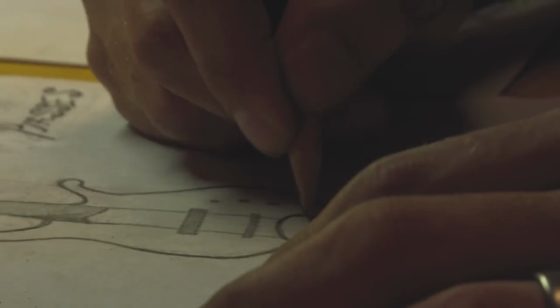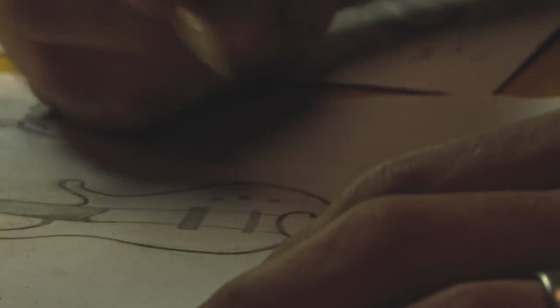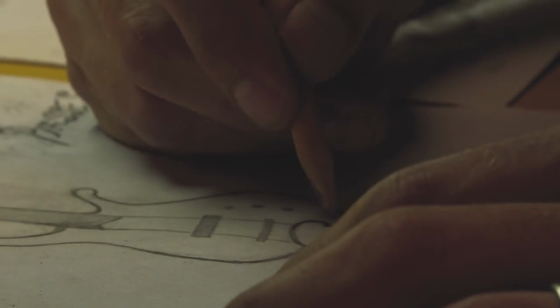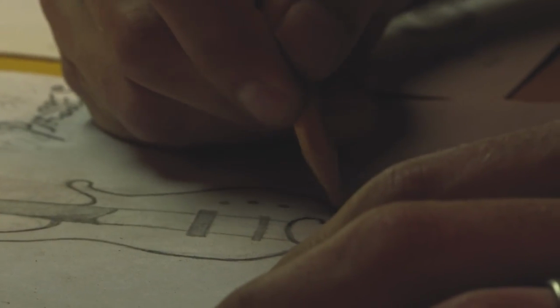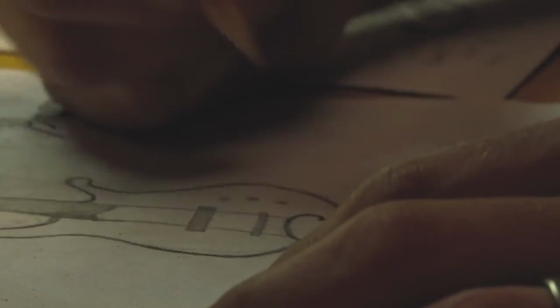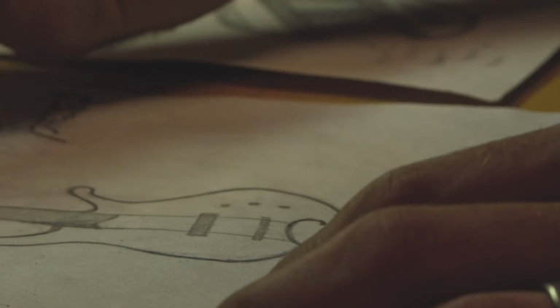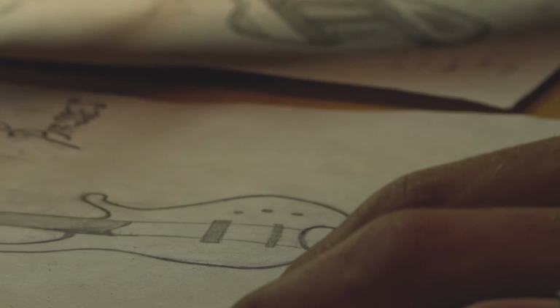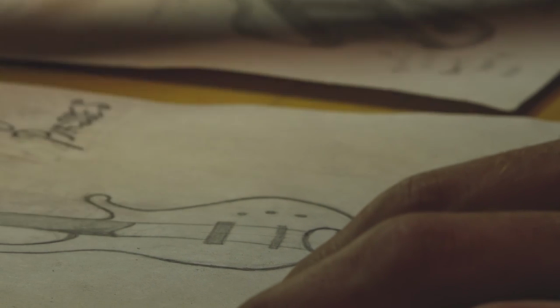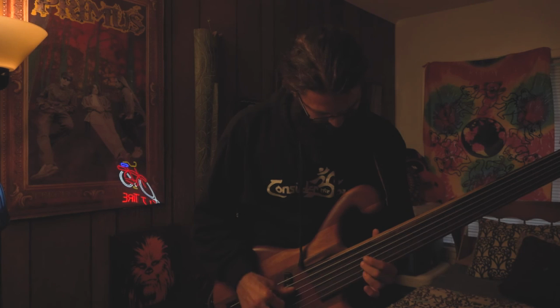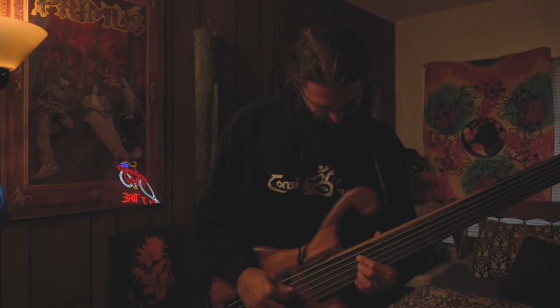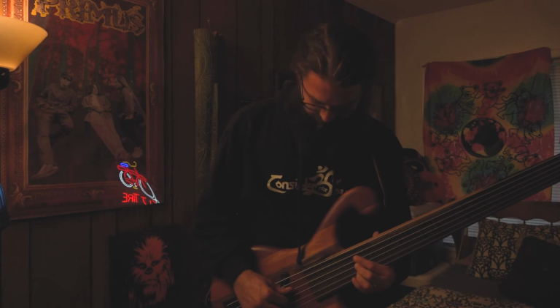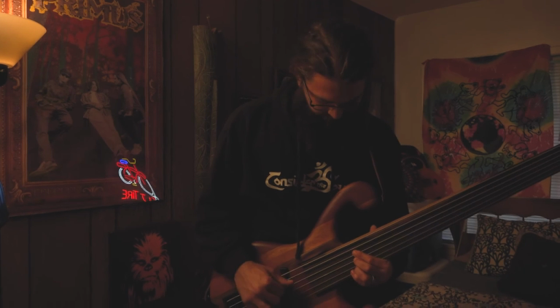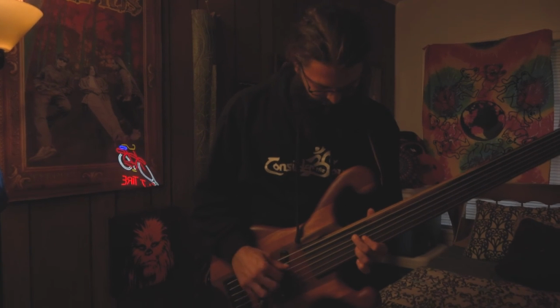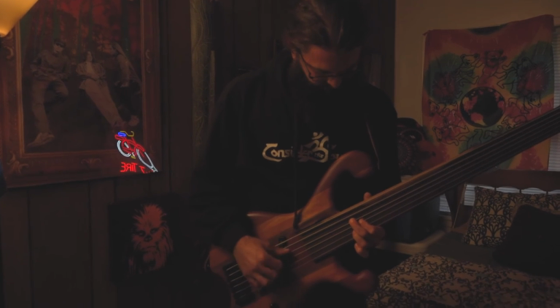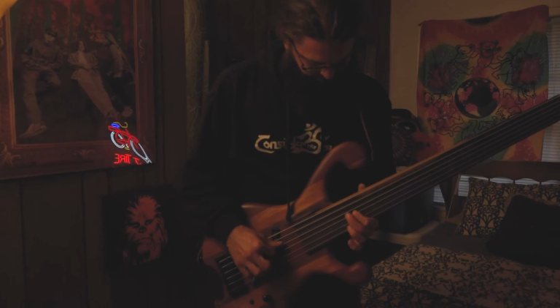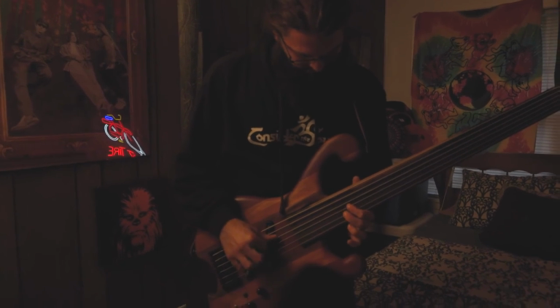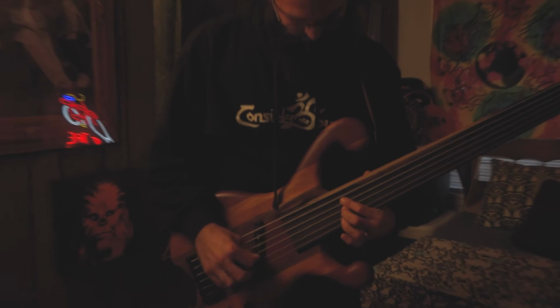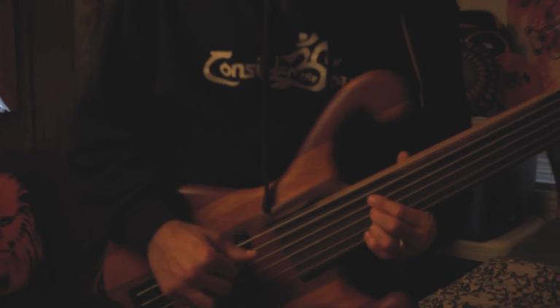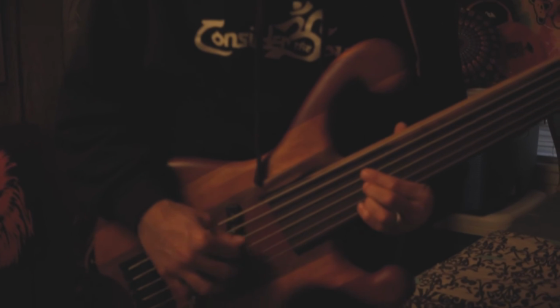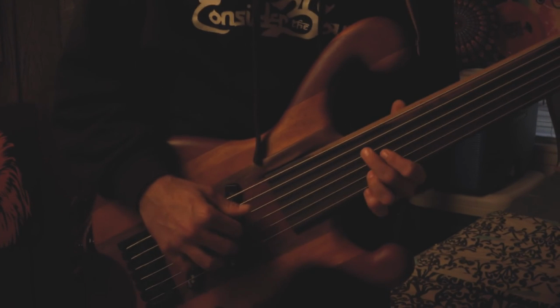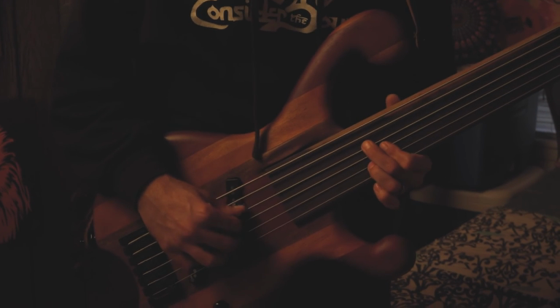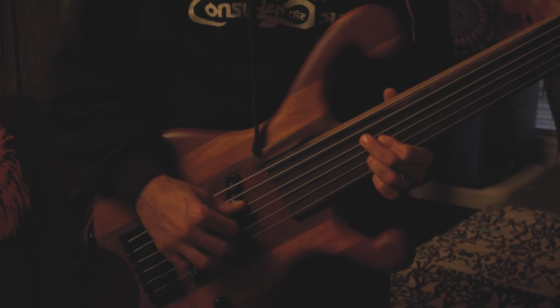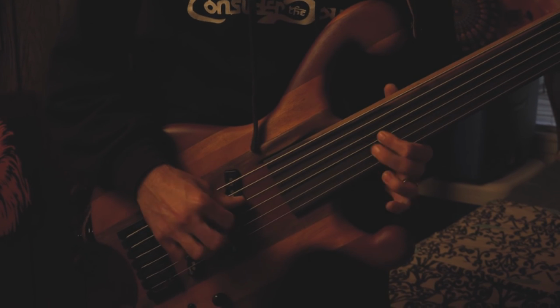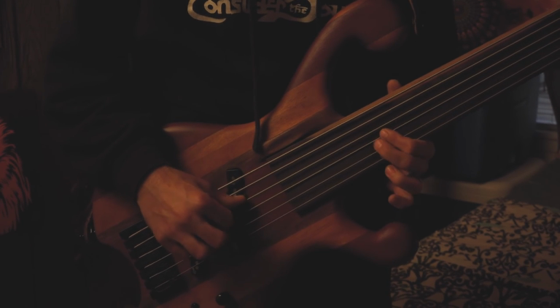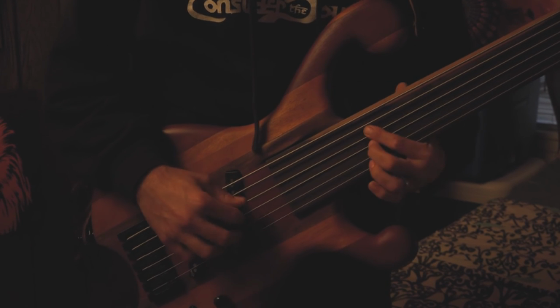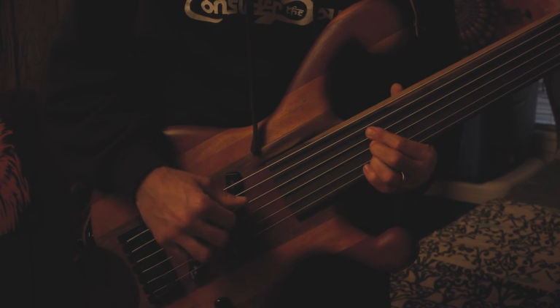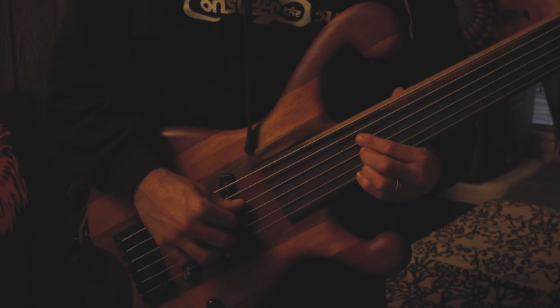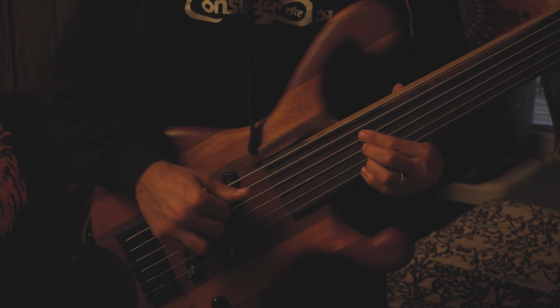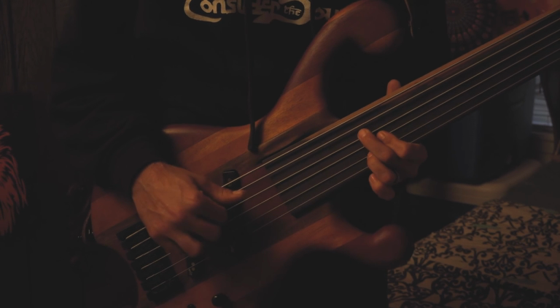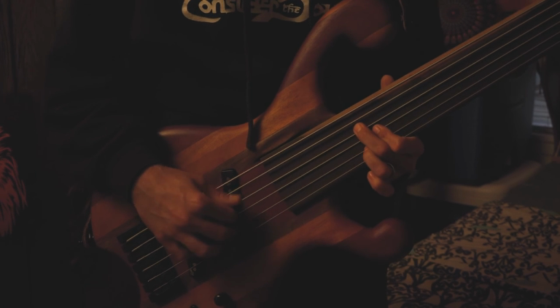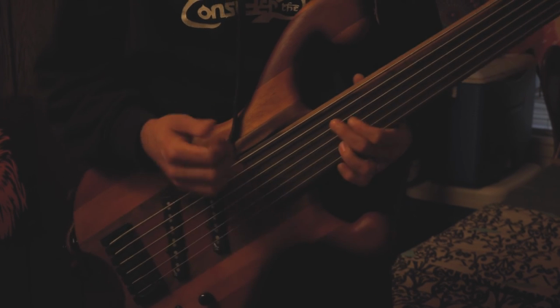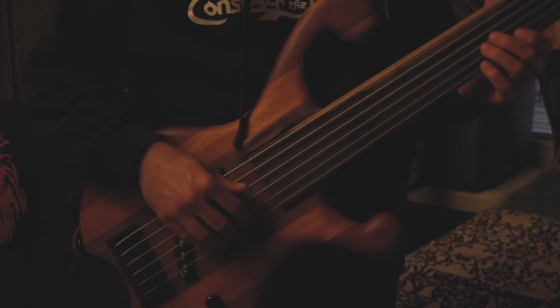Whenever I finally finished my first bass, I was a little worried because I'd never done wiring before — I'd never done any of it before. So that first time plugging it in and it actually working, it's probably the best feeling I've ever had. Just accomplishment.